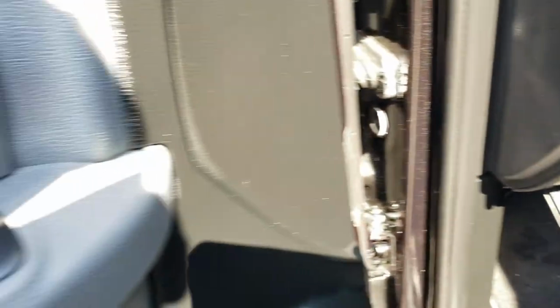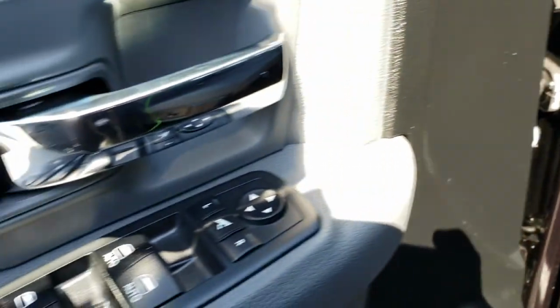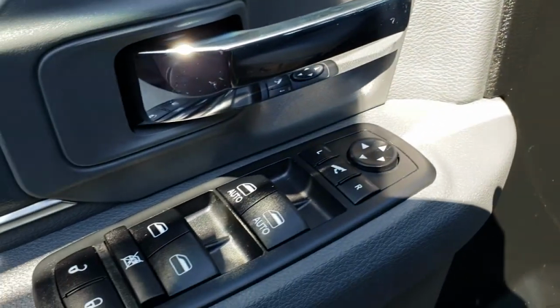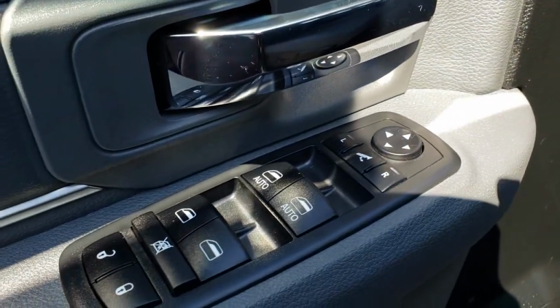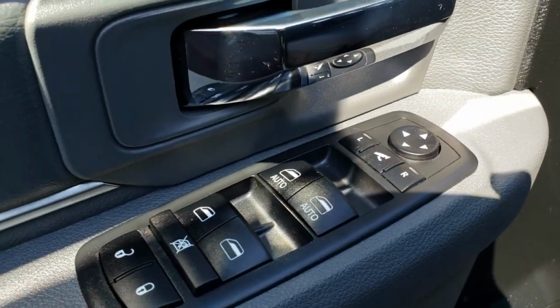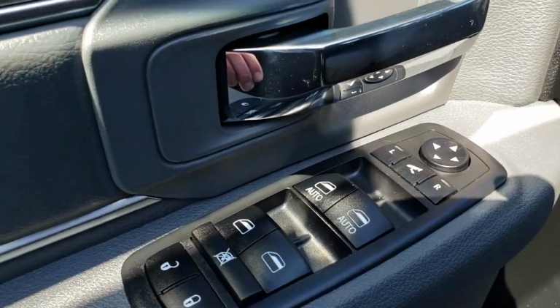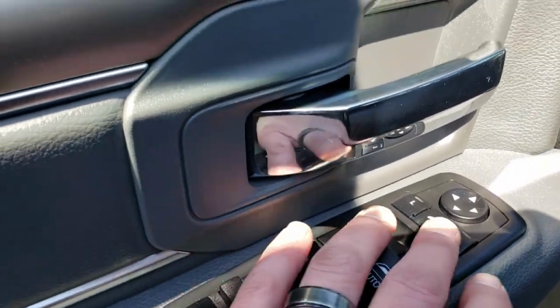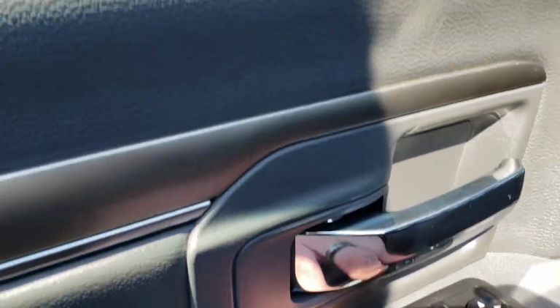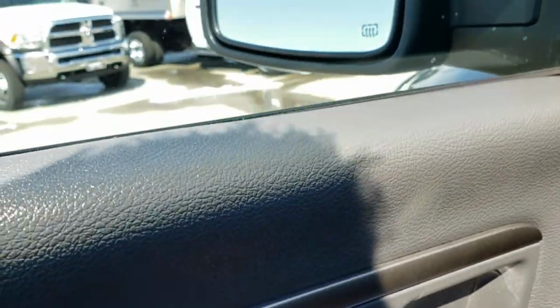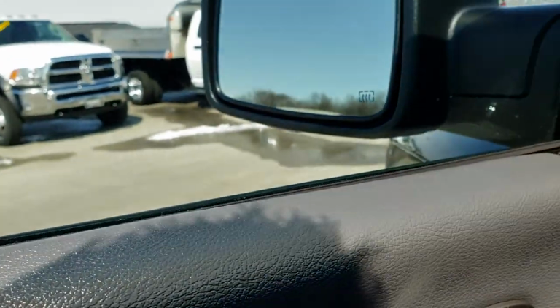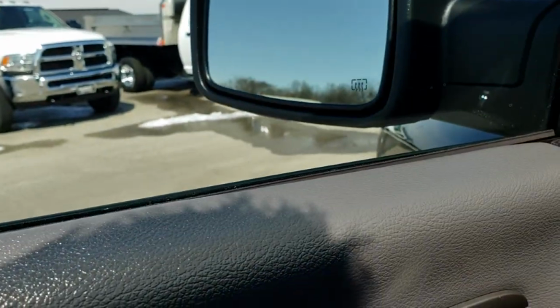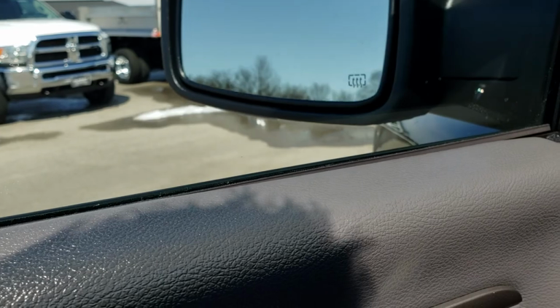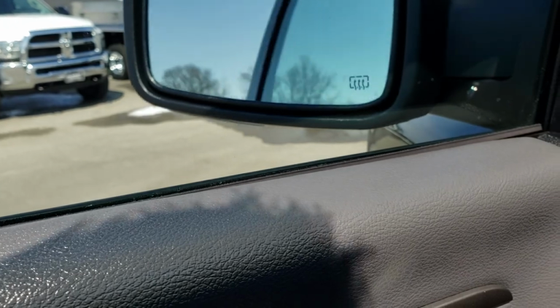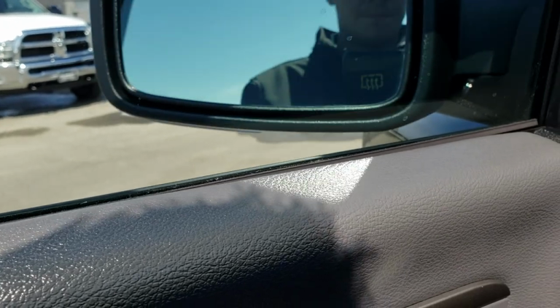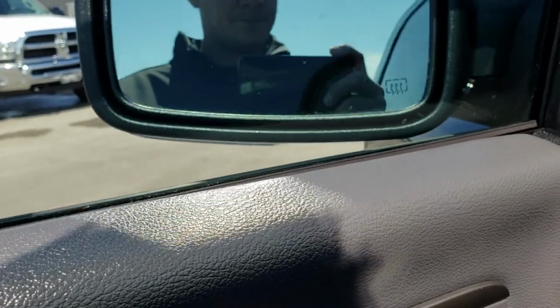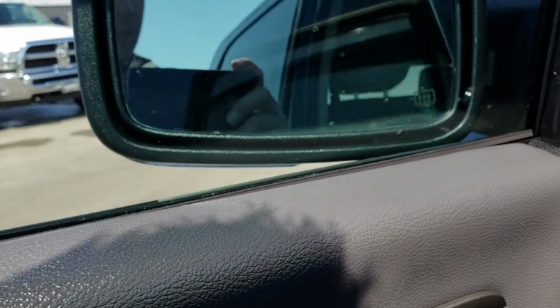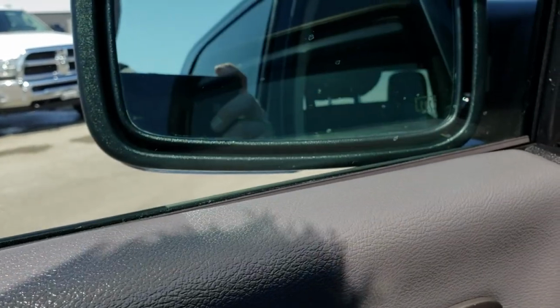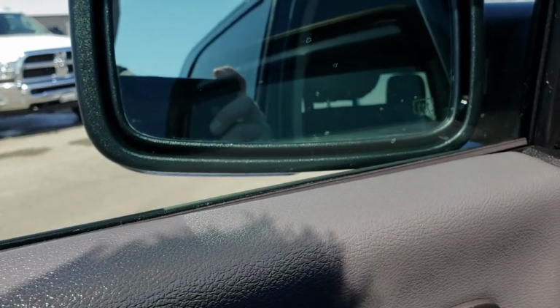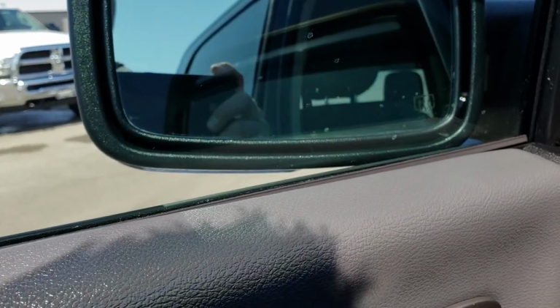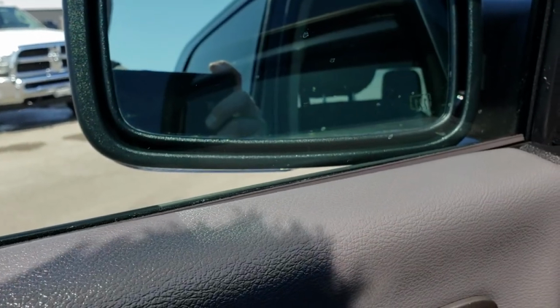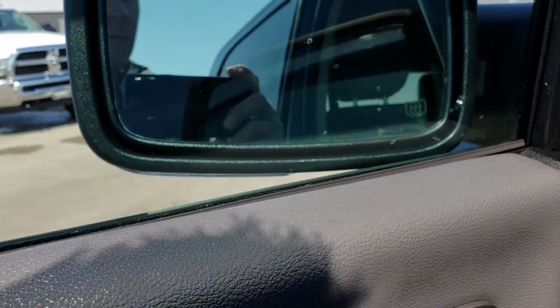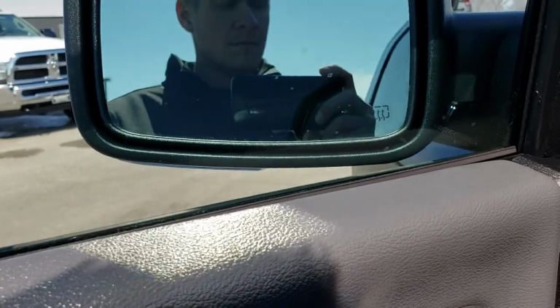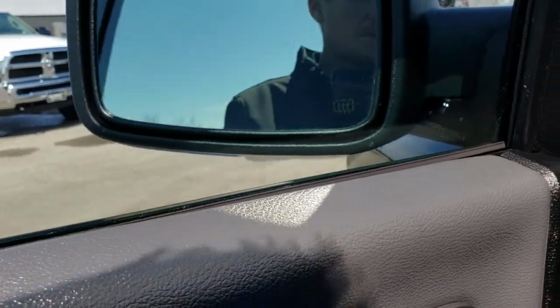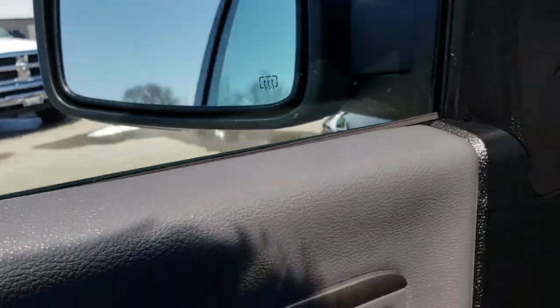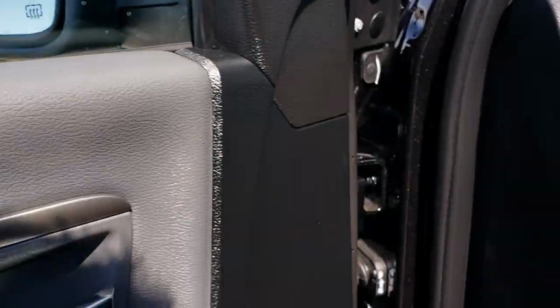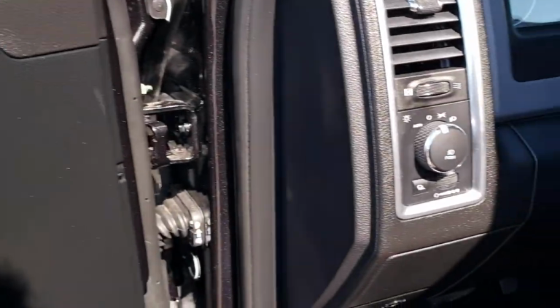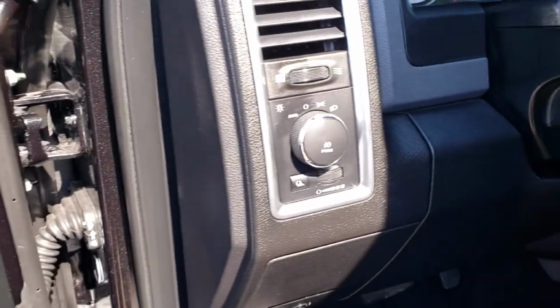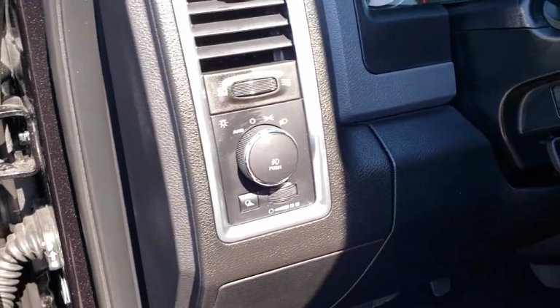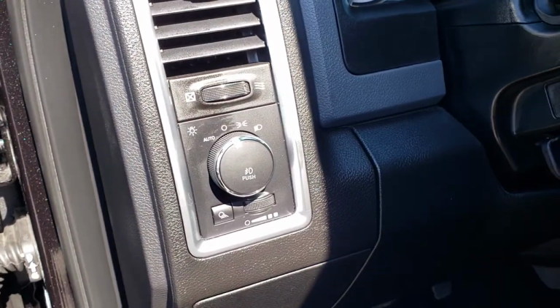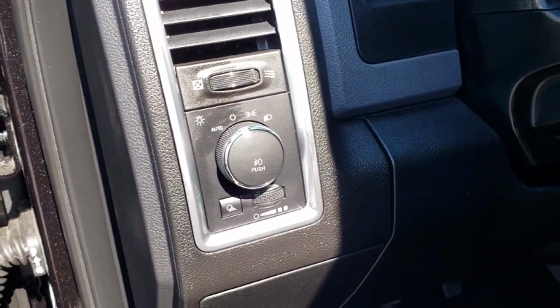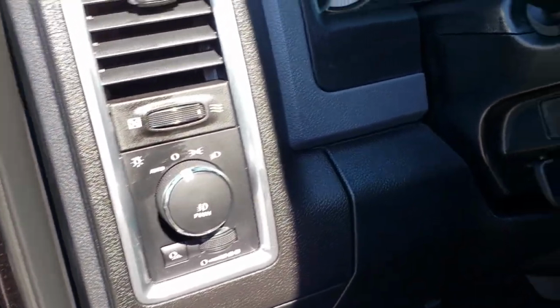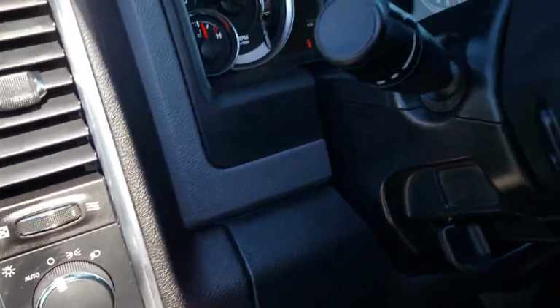Power windows, power locks, and power mirrors. You also get the power fold-in mirrors. And this one also has the auto headlamps.